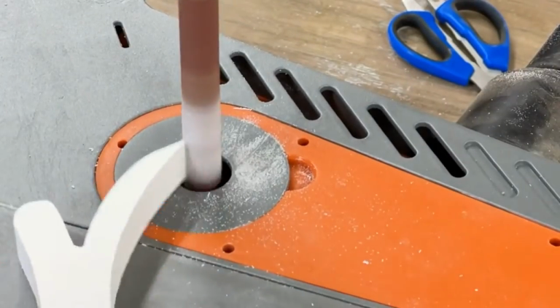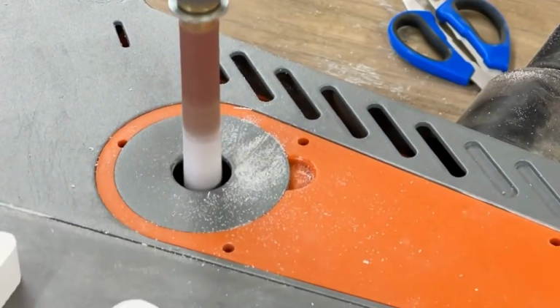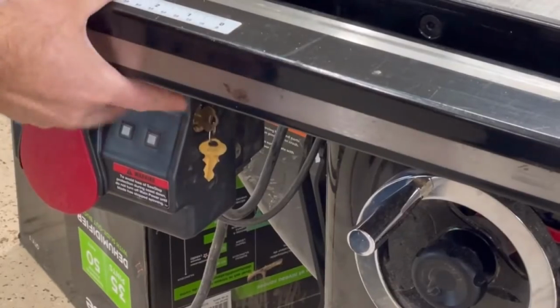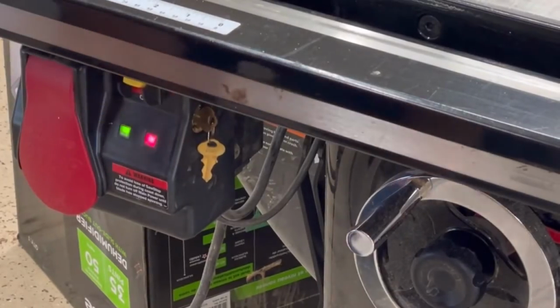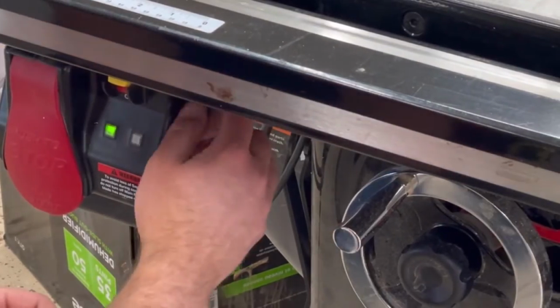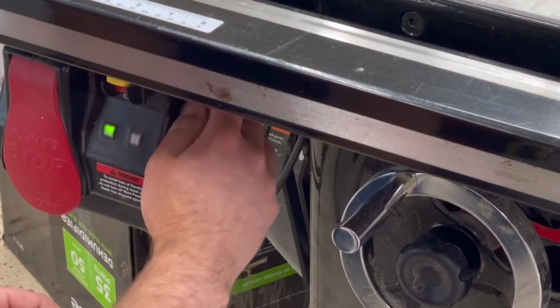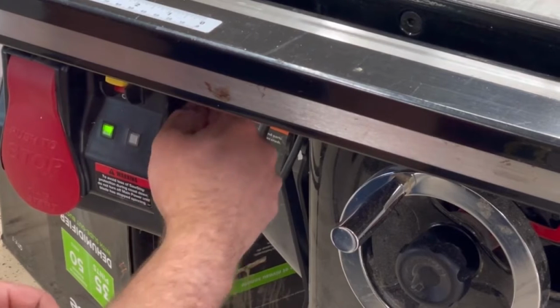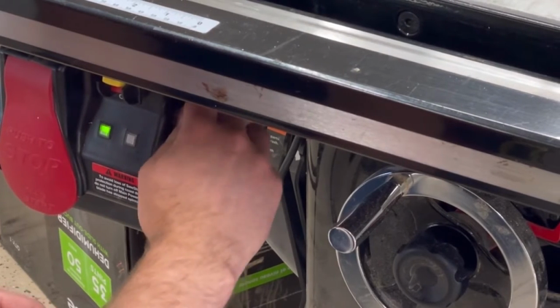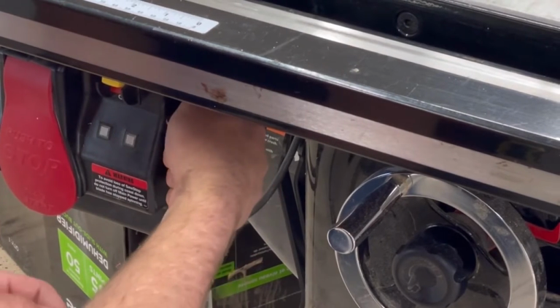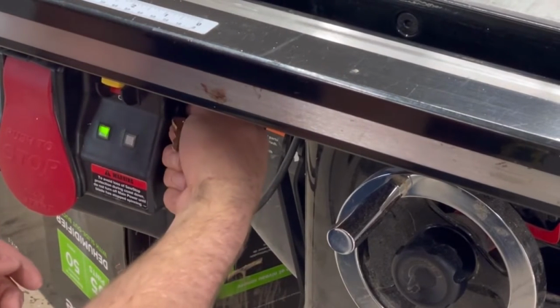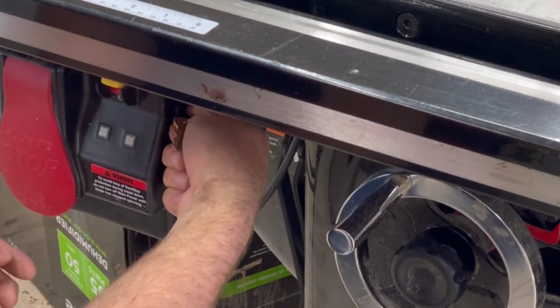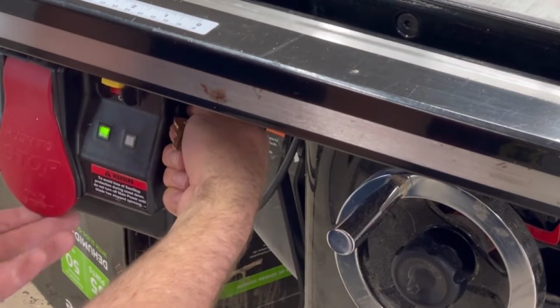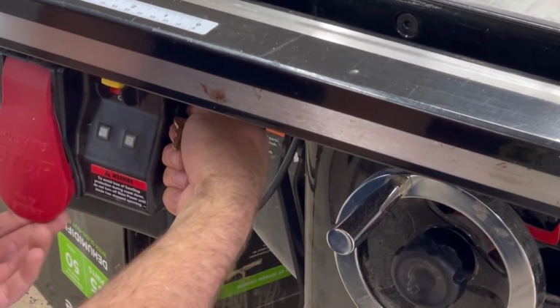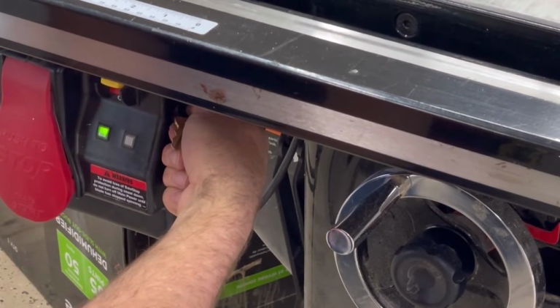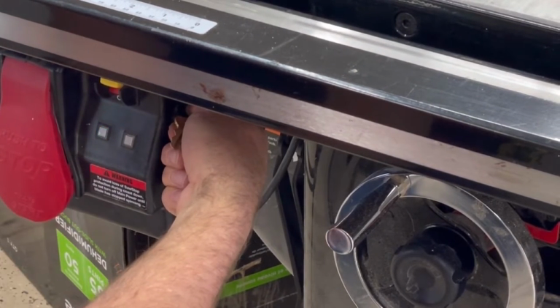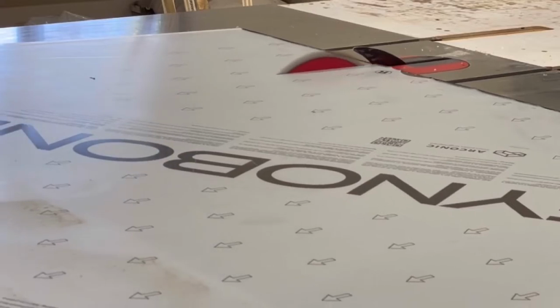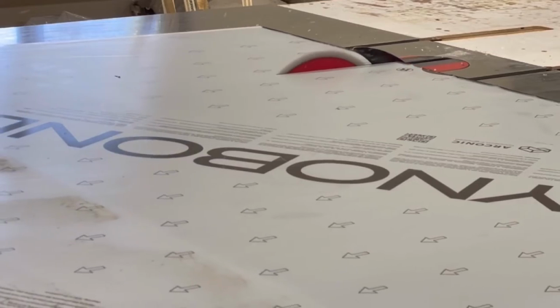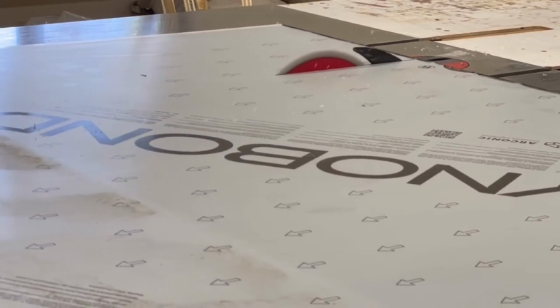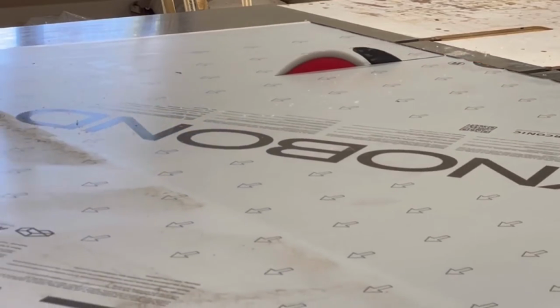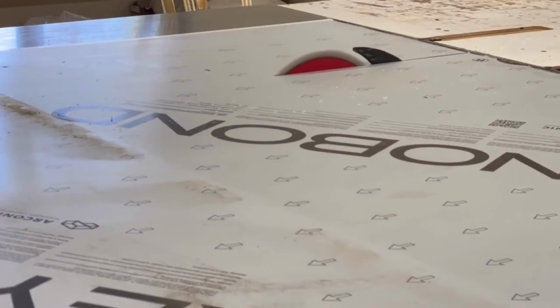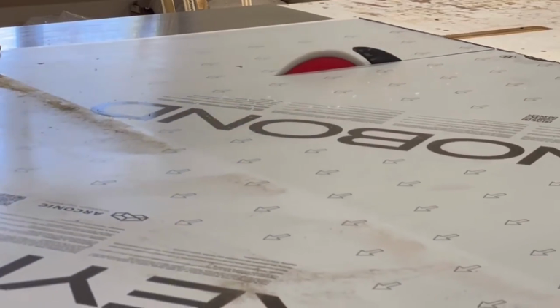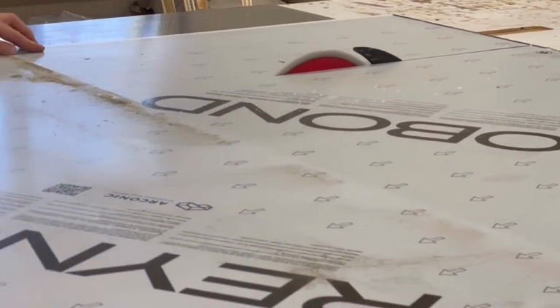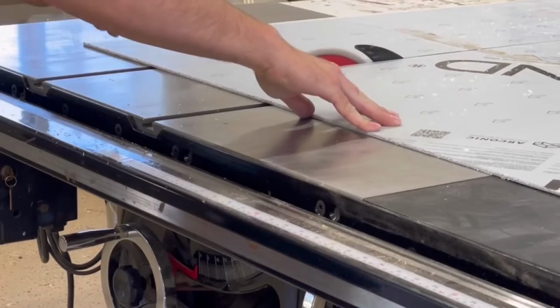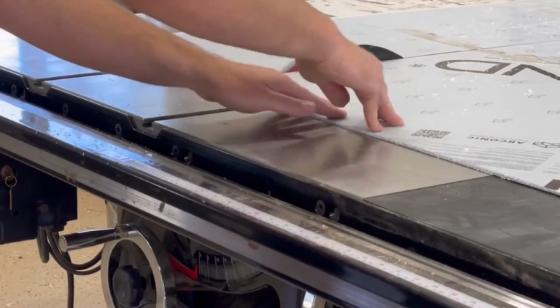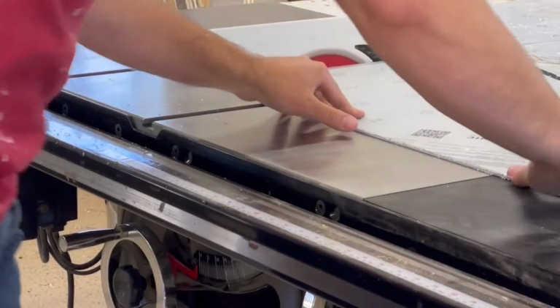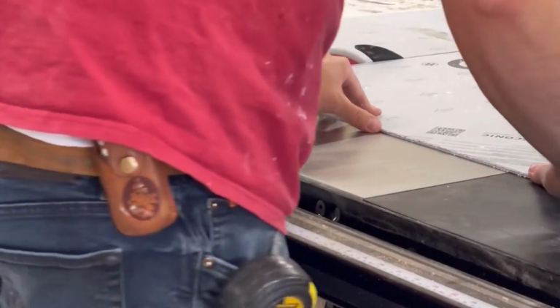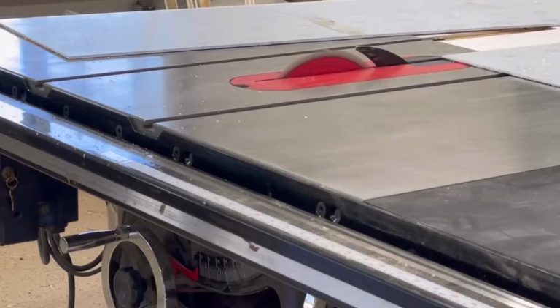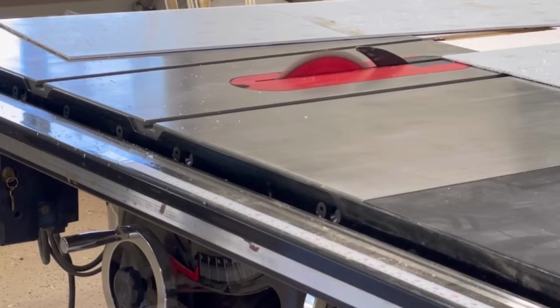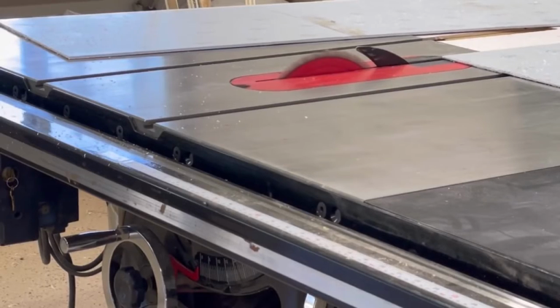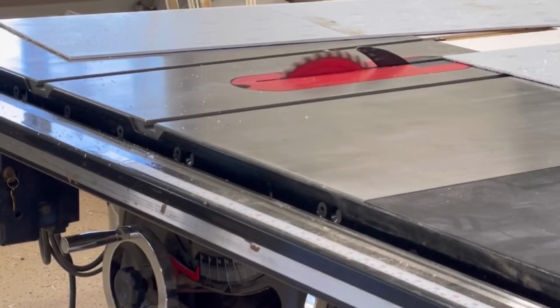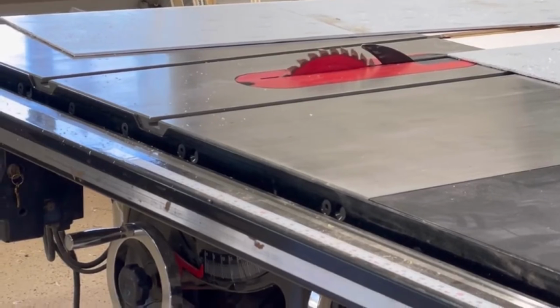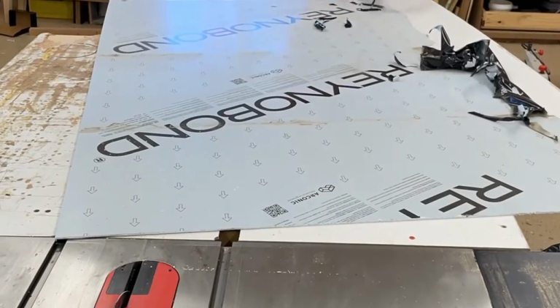Here you see me putting my SawStop into bypass mode because the backer I'm using for this sign is aluminum composite panel — it's got two thin skins of aluminum with some sort of plastic material inside.